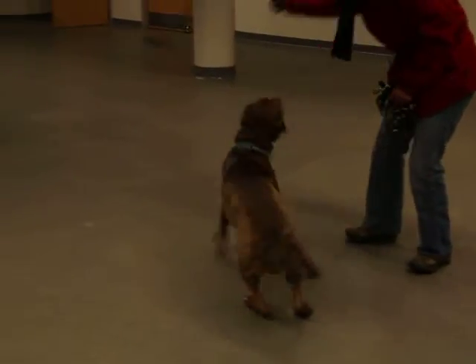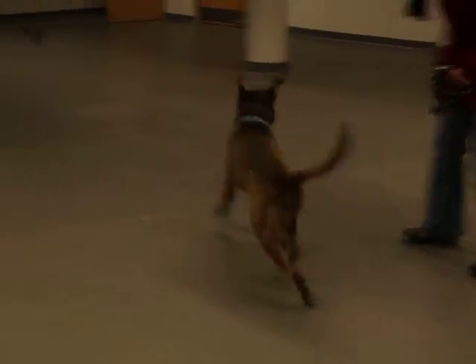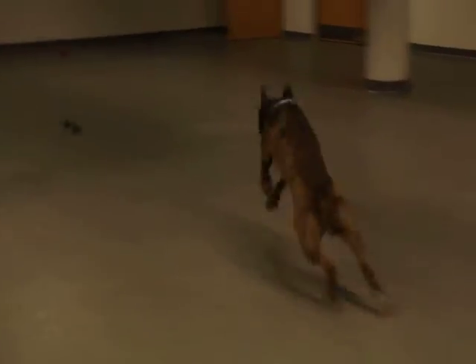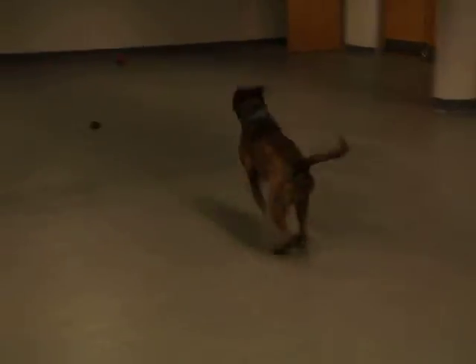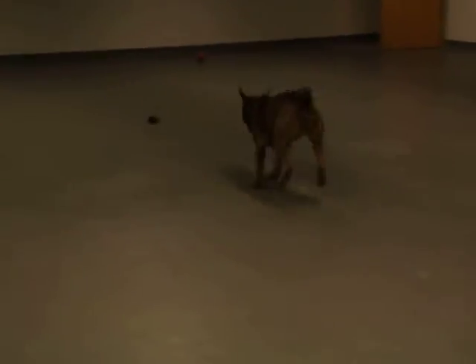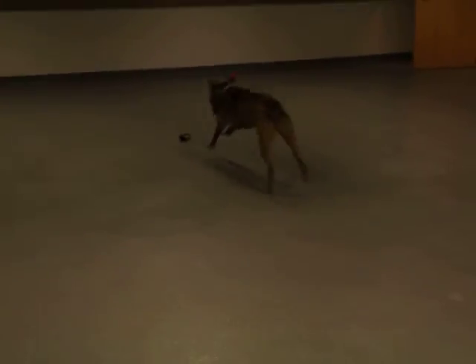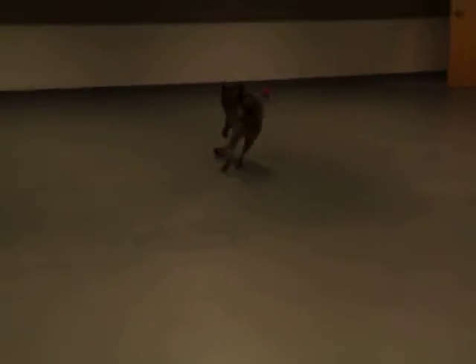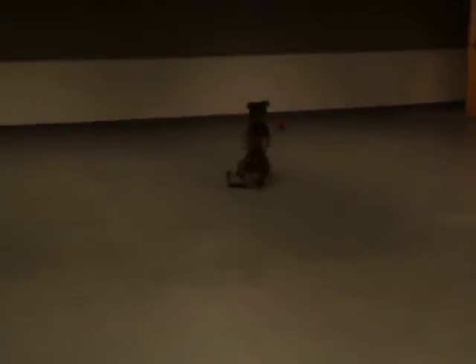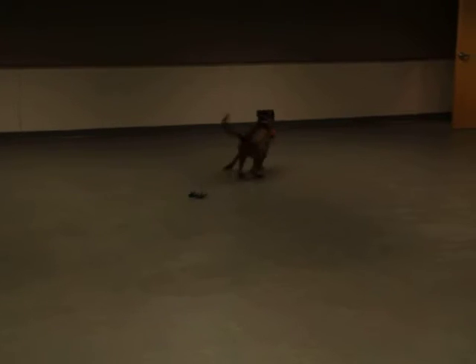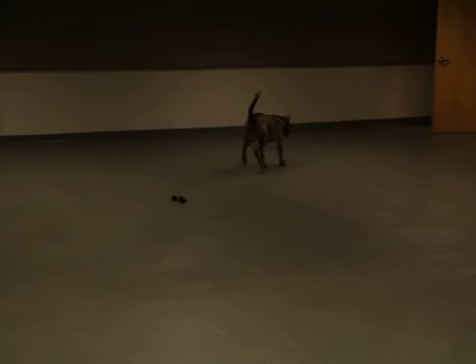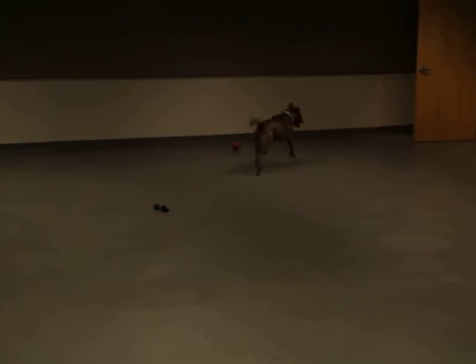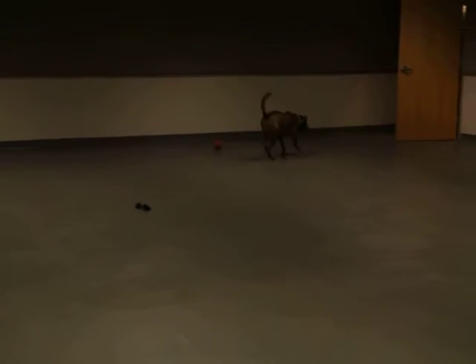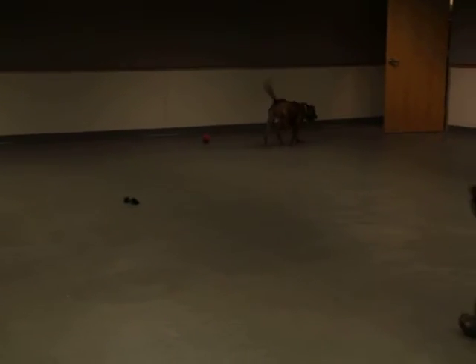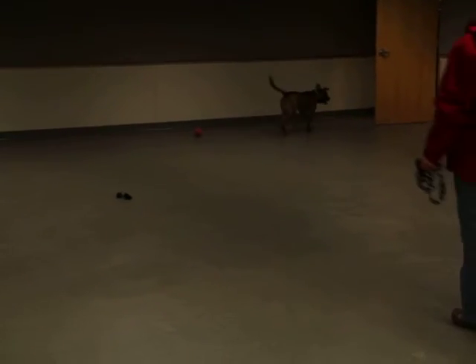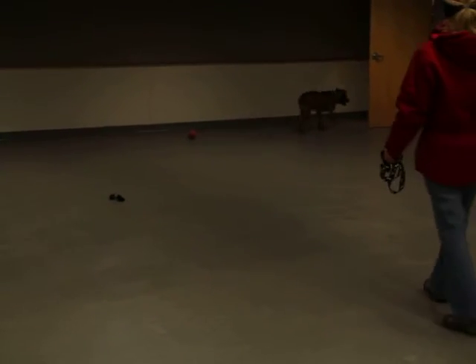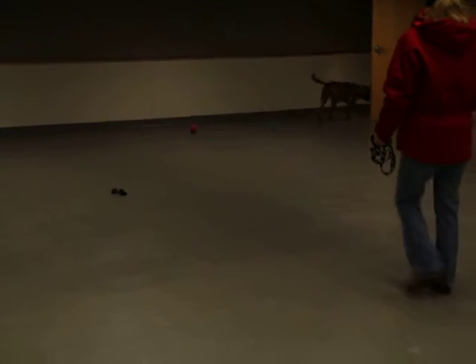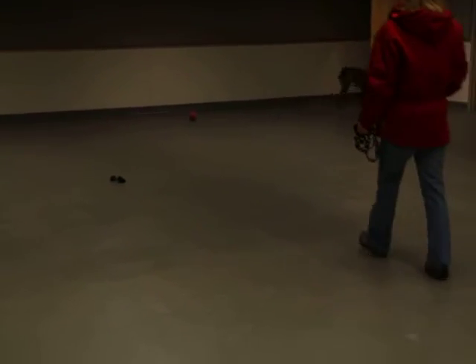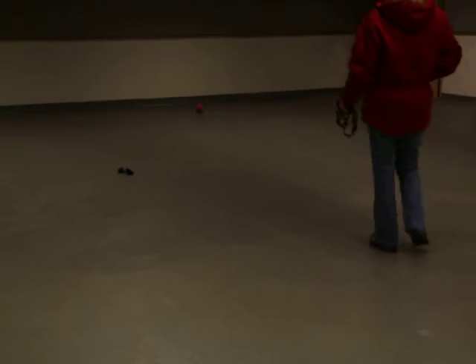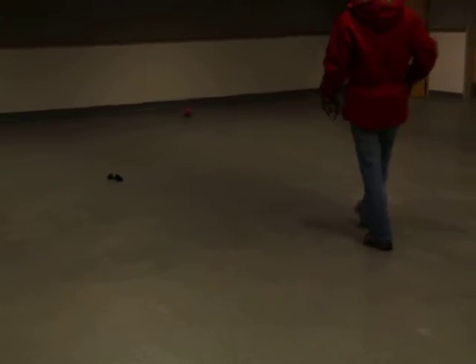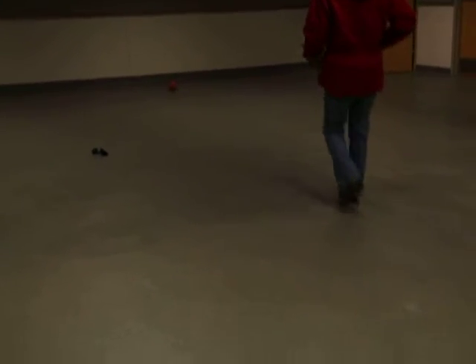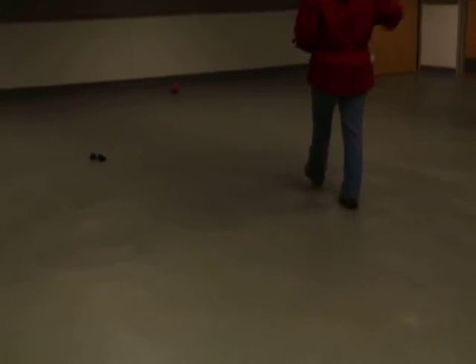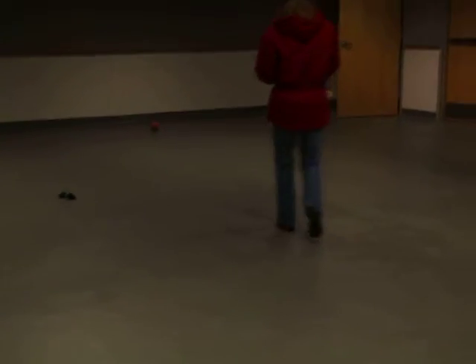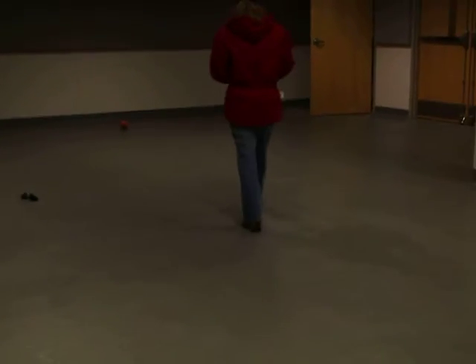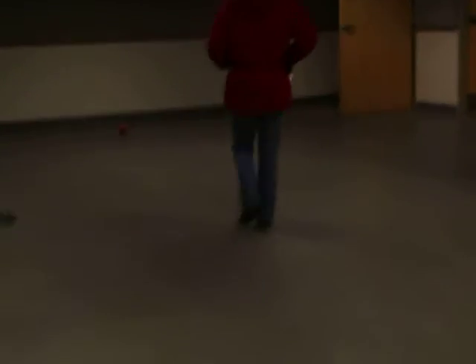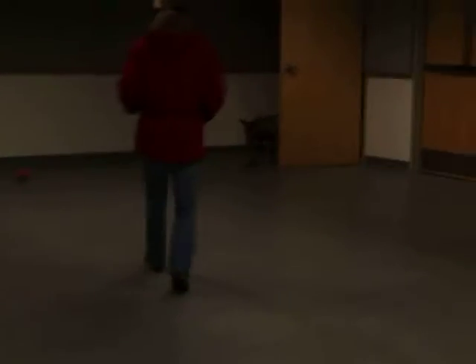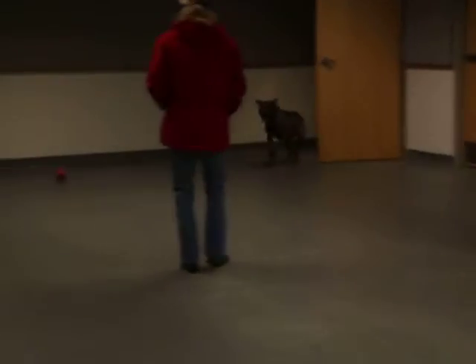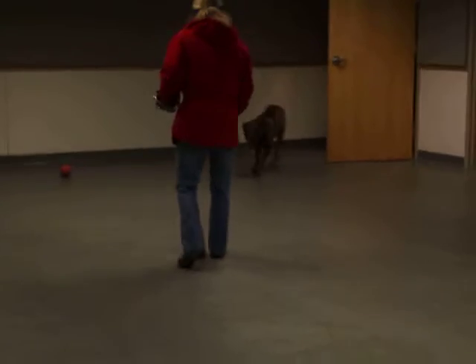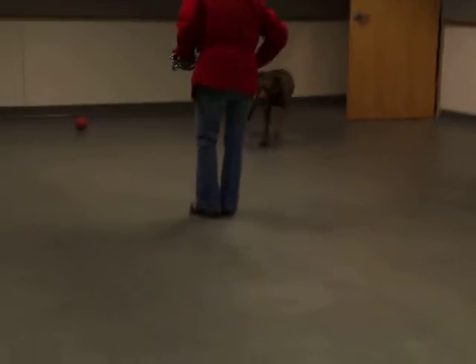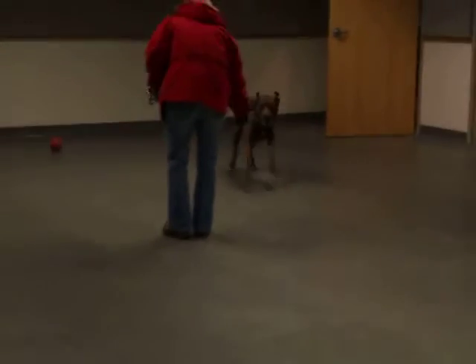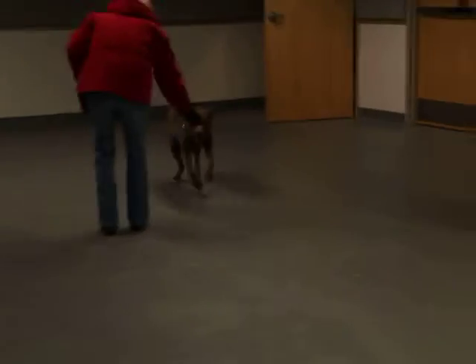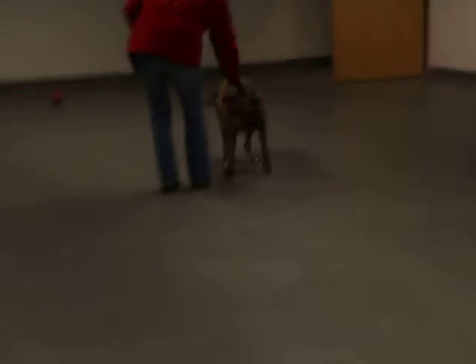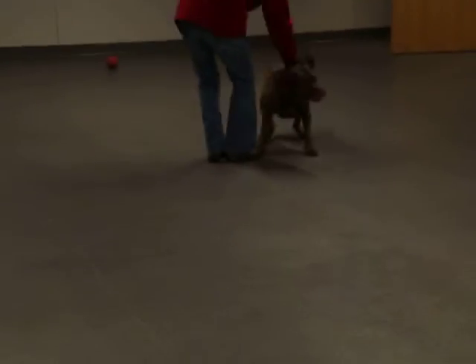Buy her lots of toys, maybe teach her fetch or frisbee, let her run around a big backyard or in a dog park. Just help her work out some of that energy.